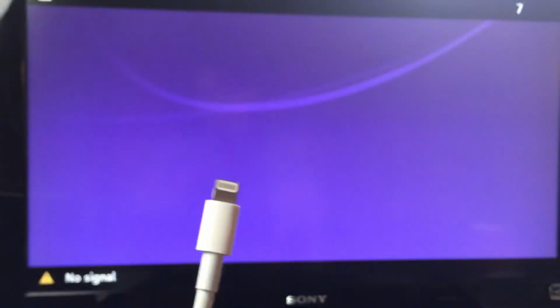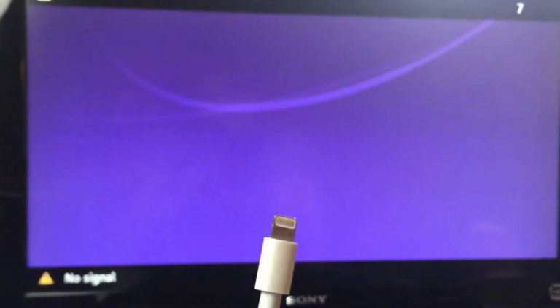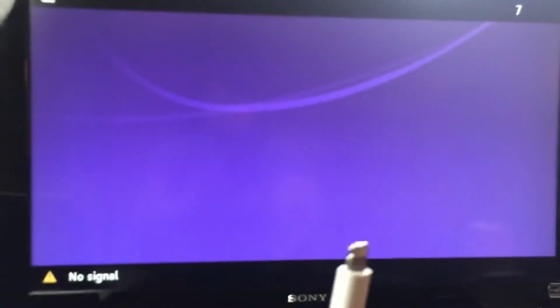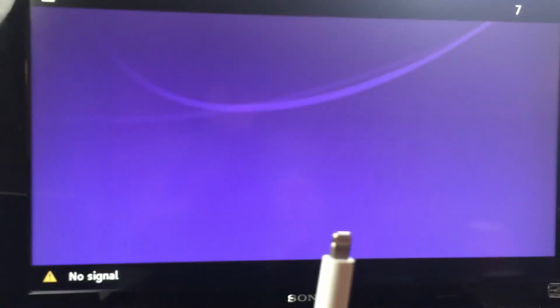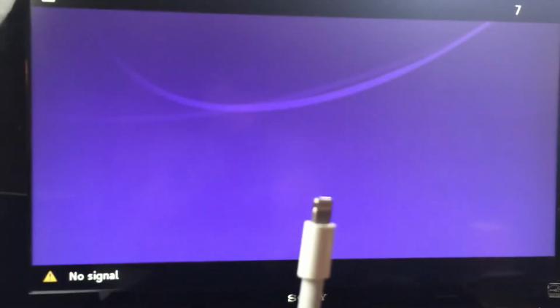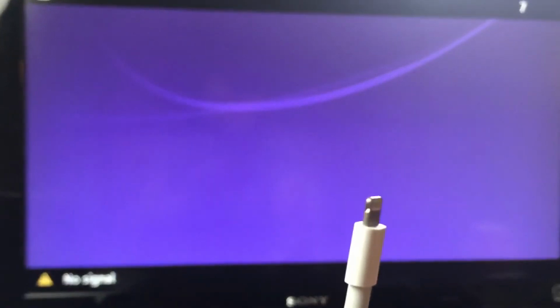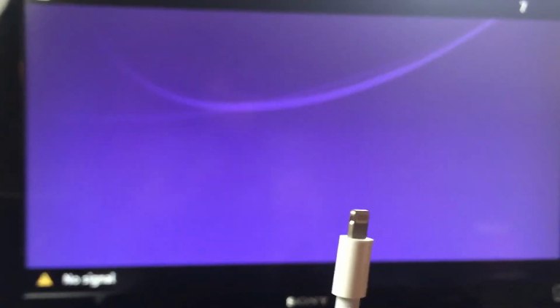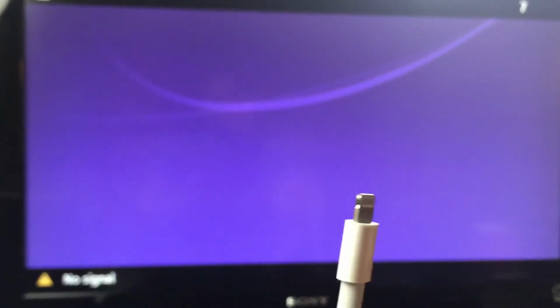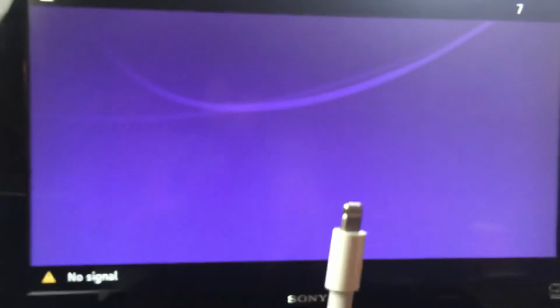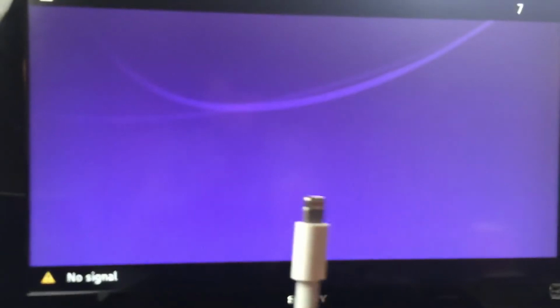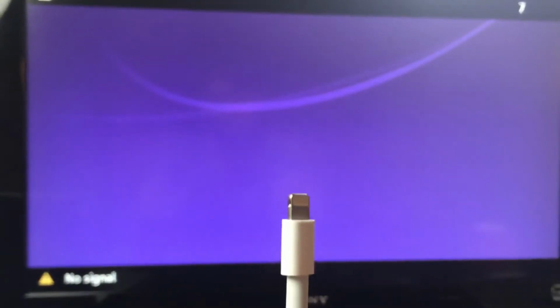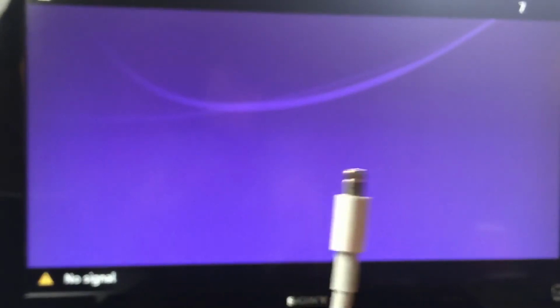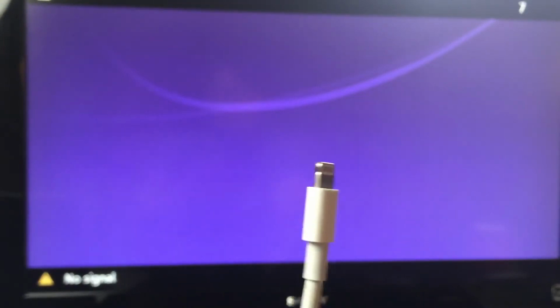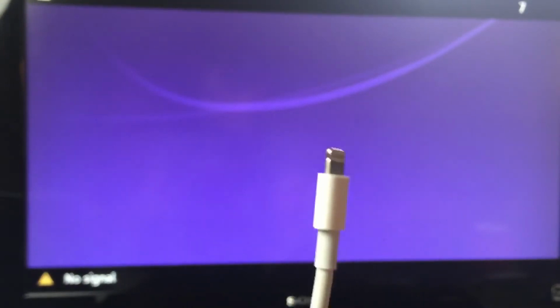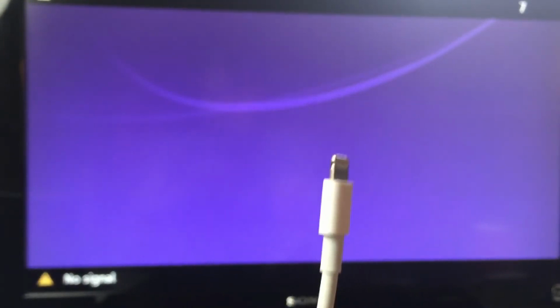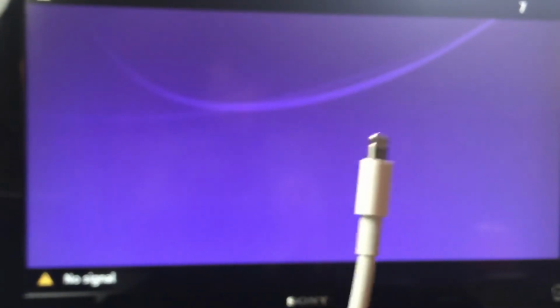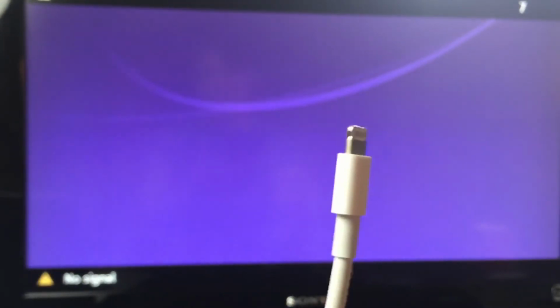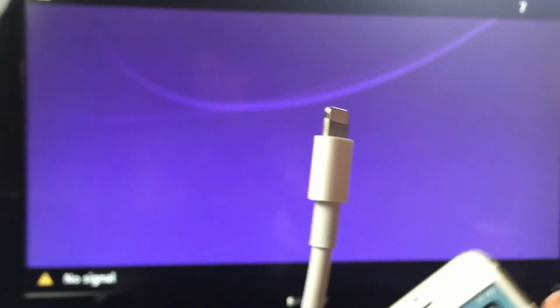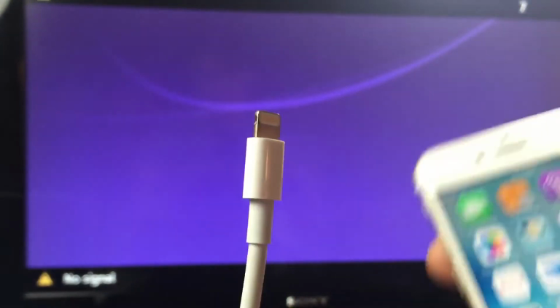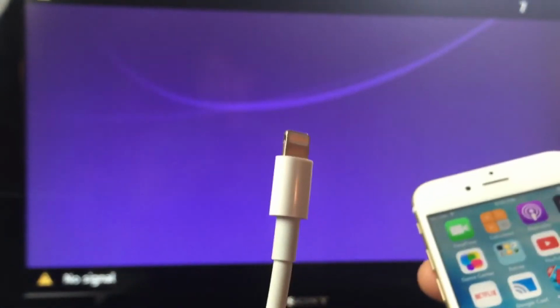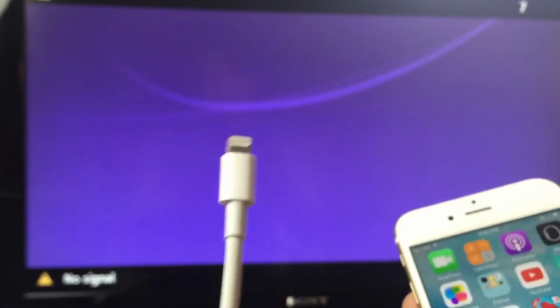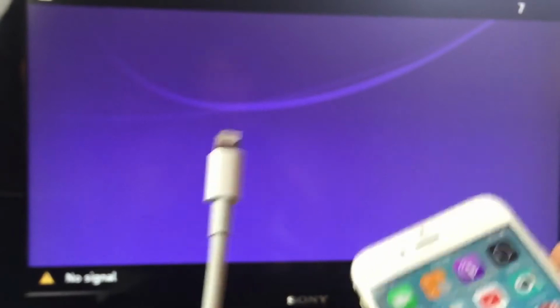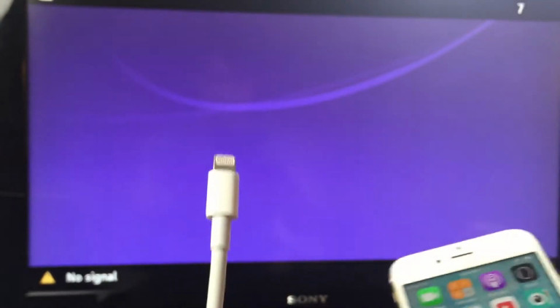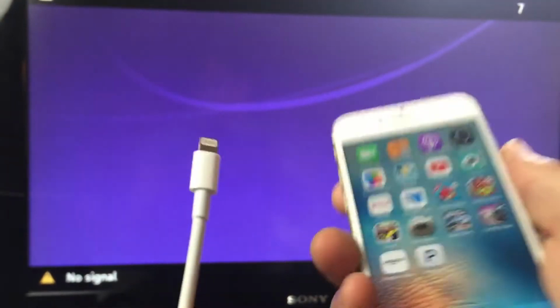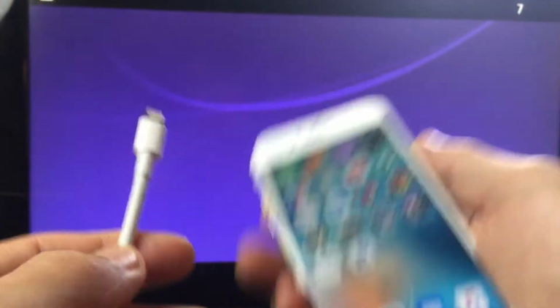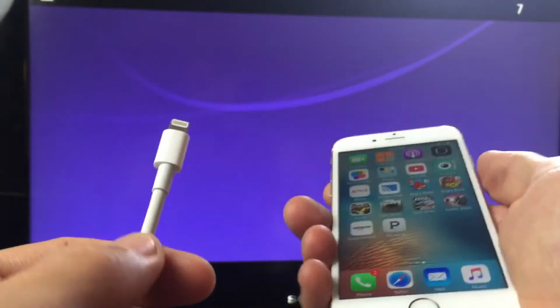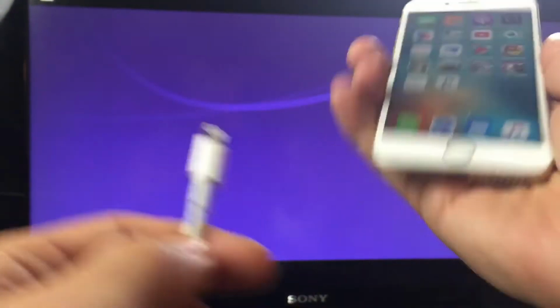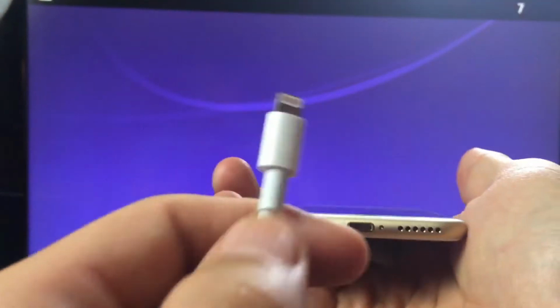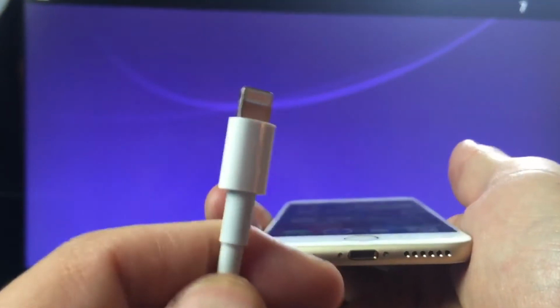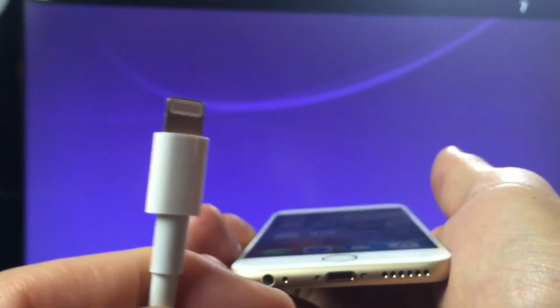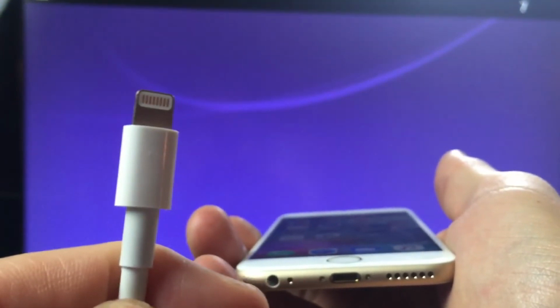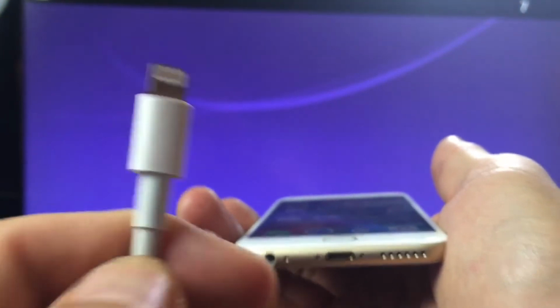If you're hooking up your iPad, it has to be like an iPad Mini 1, Mini 2, Mini 3, Air, or Air 2. And some of your iPod touches like the 5th generation, 6th generation and so on — but it has to have this Lightning connector.